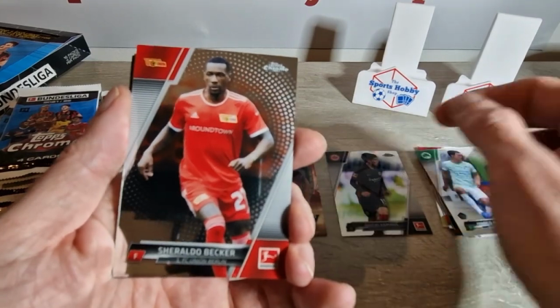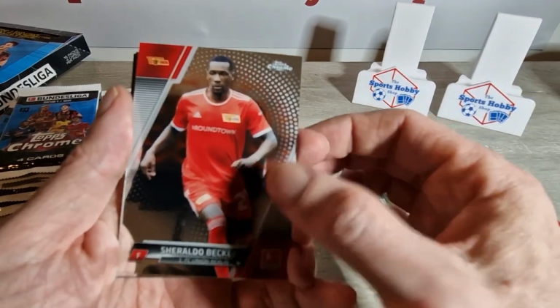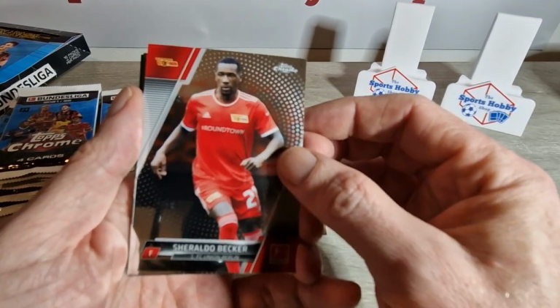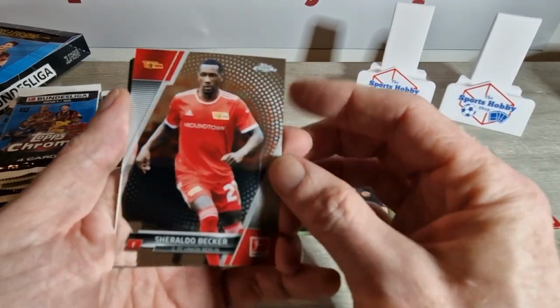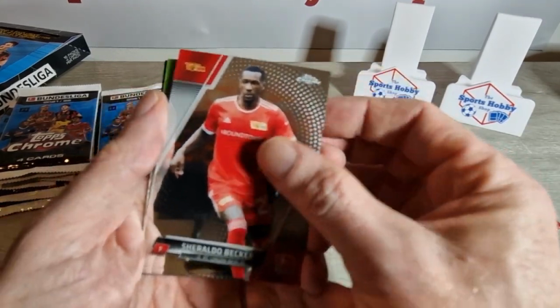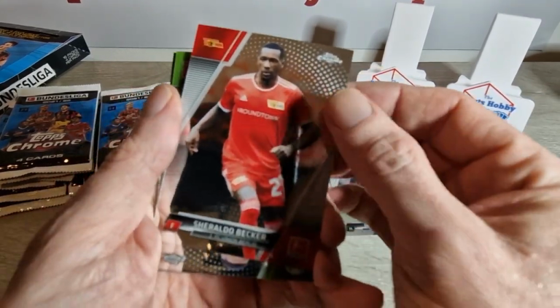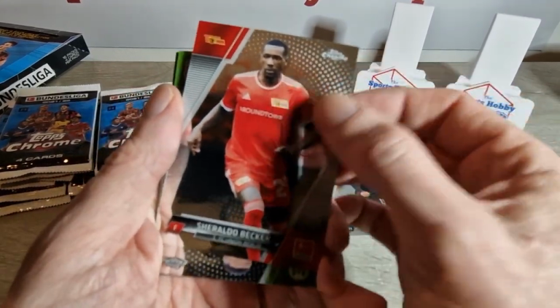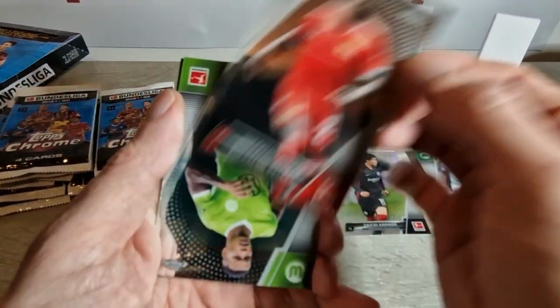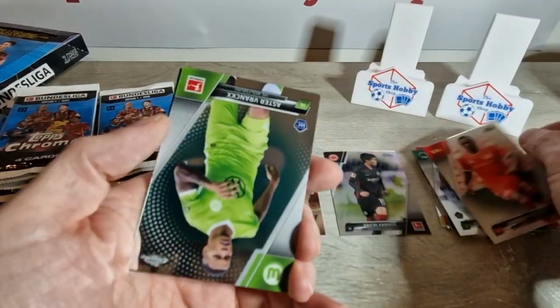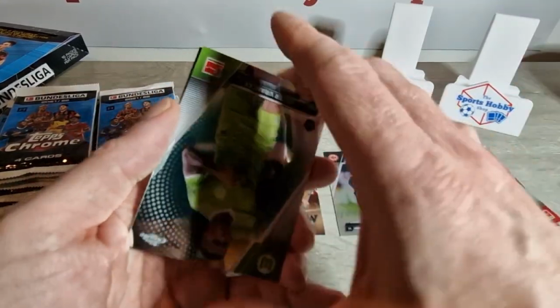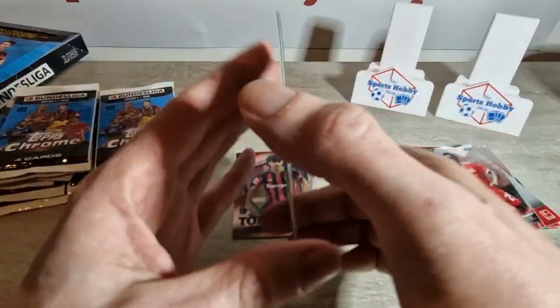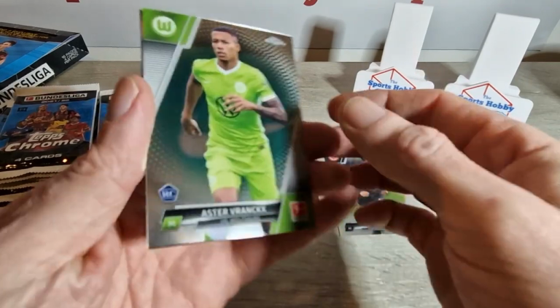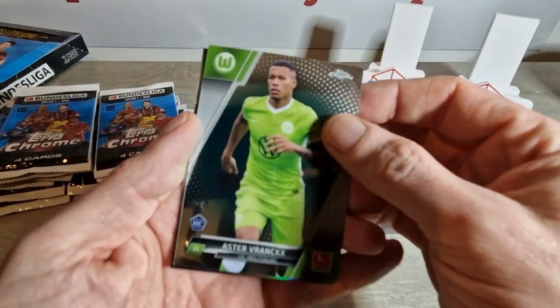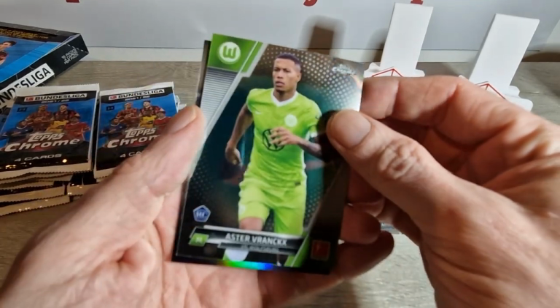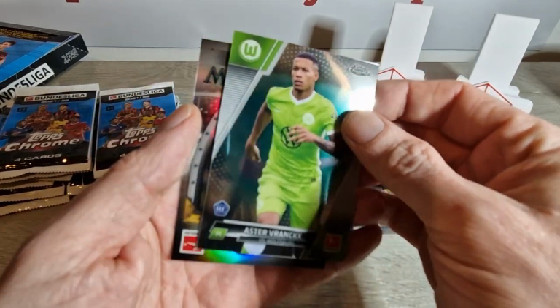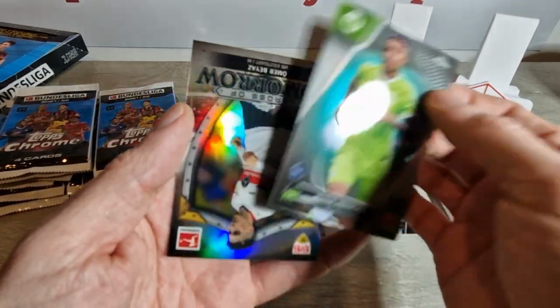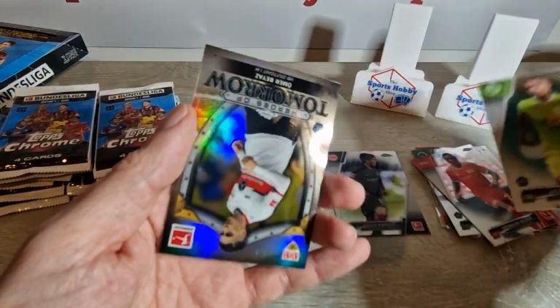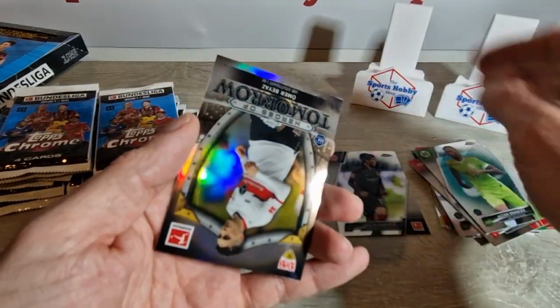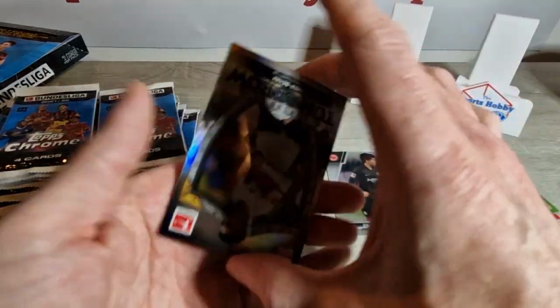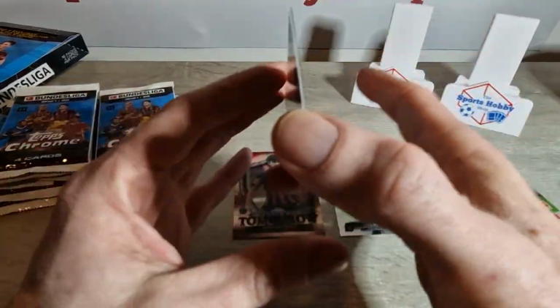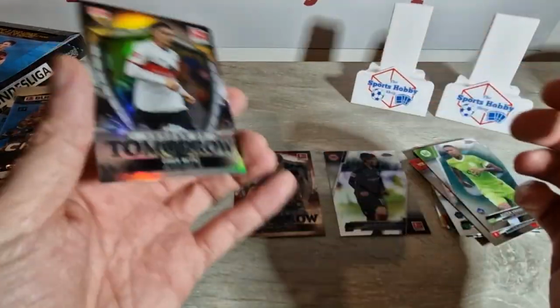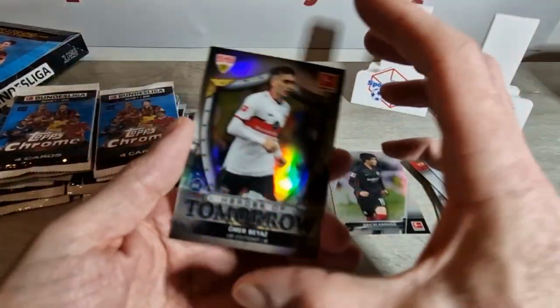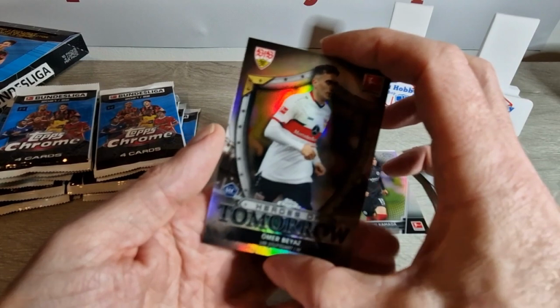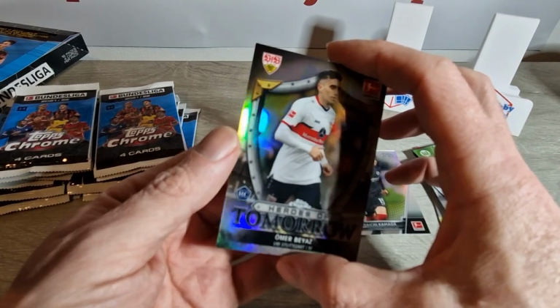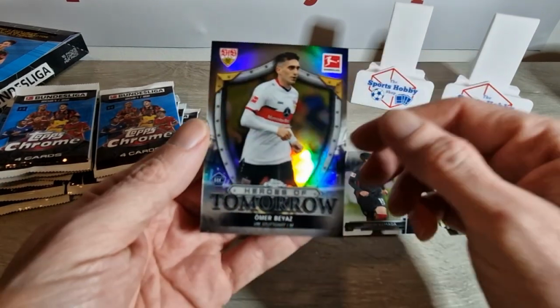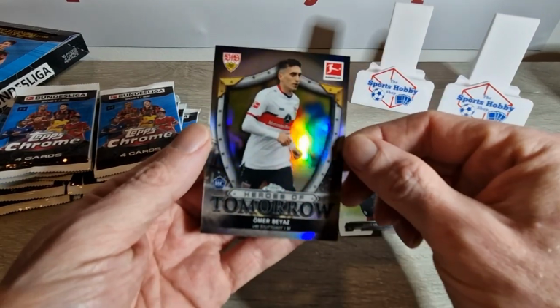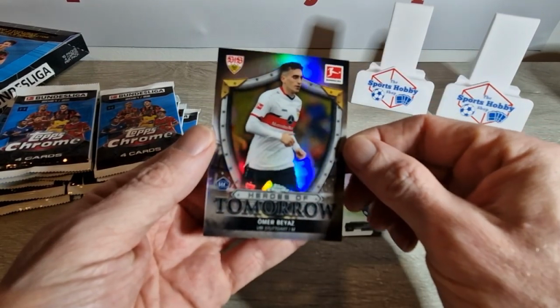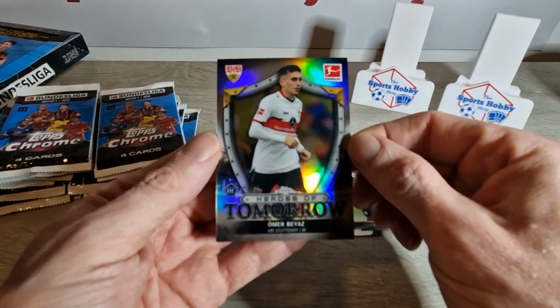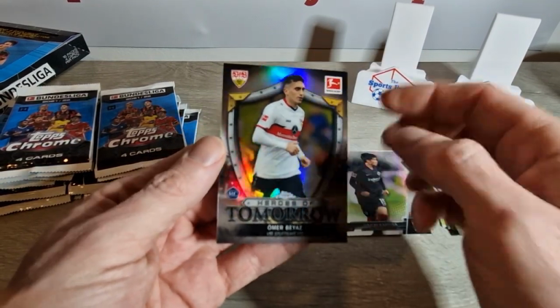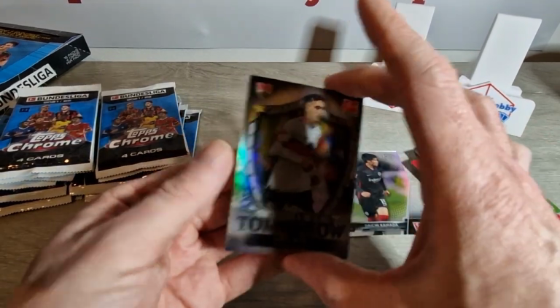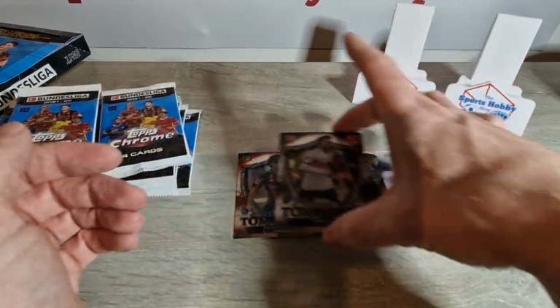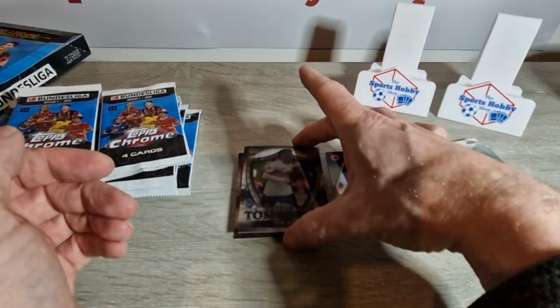We've got Geraldo Becker from Union Berlin. Vranks, rookie card. And another Heroes of Tomorrow rookie — Omer Bayez for Stuttgart. Silver as well.